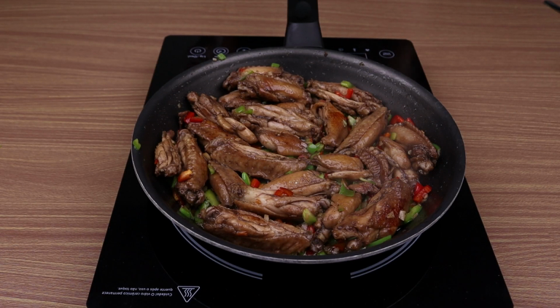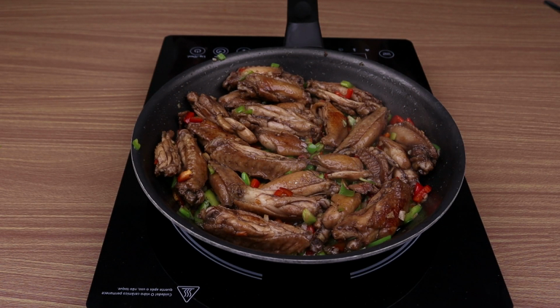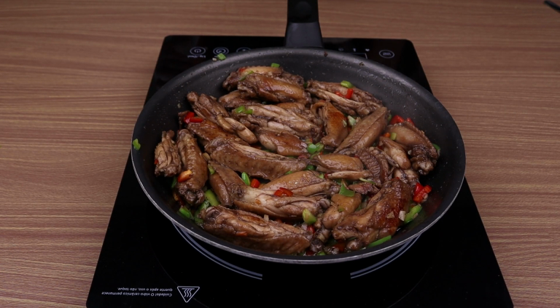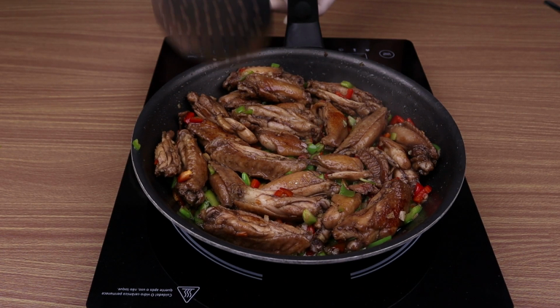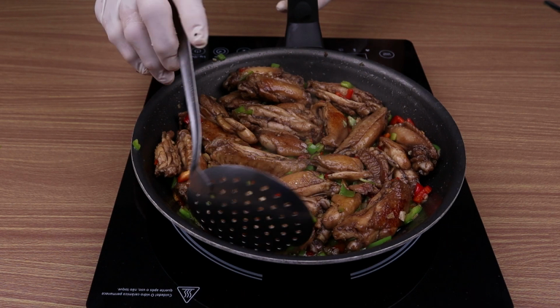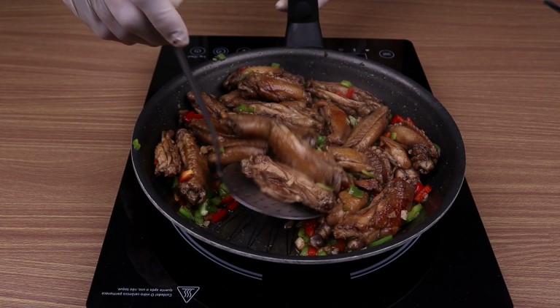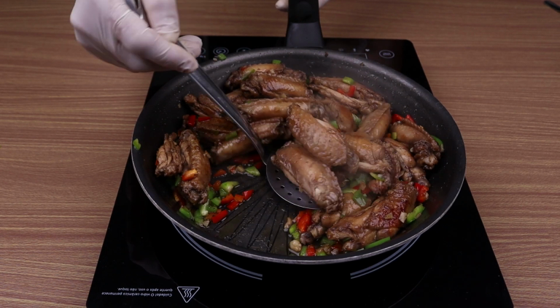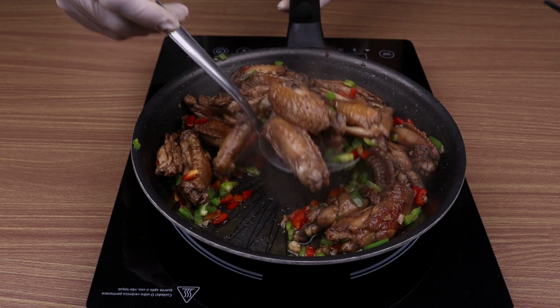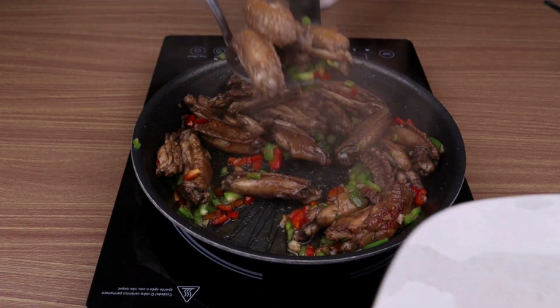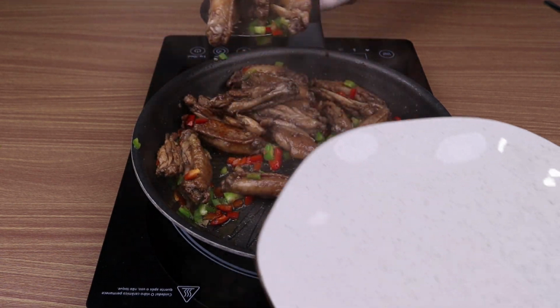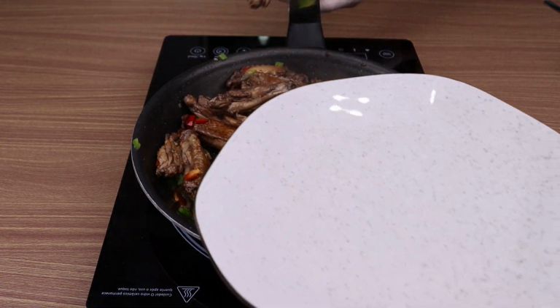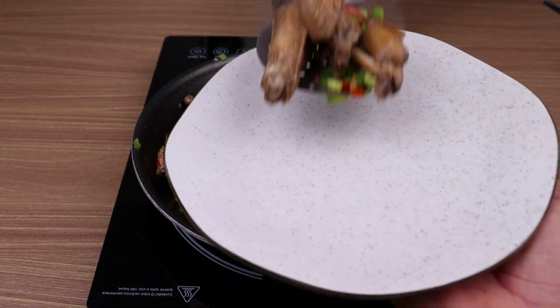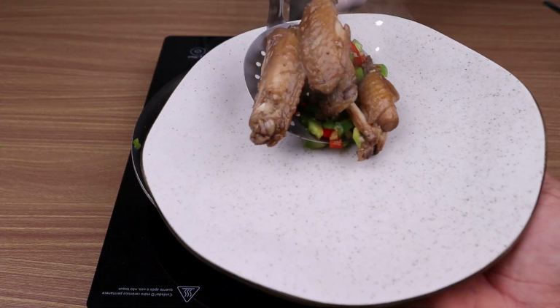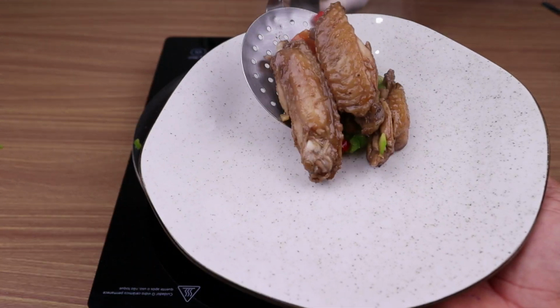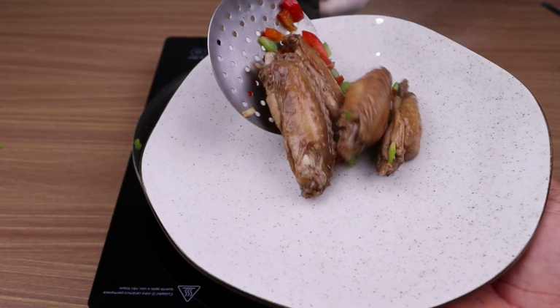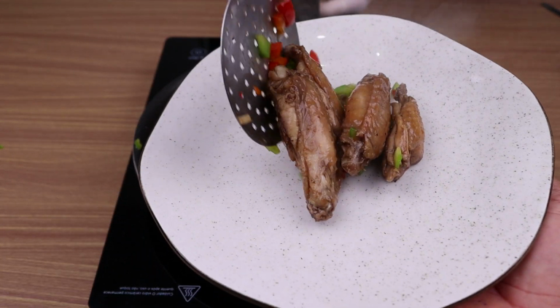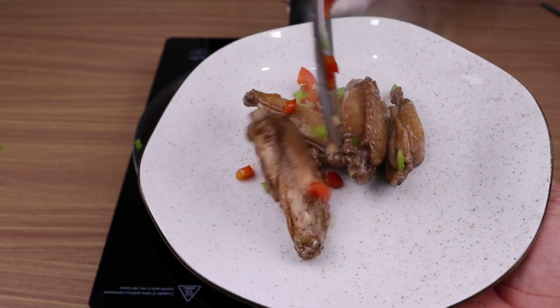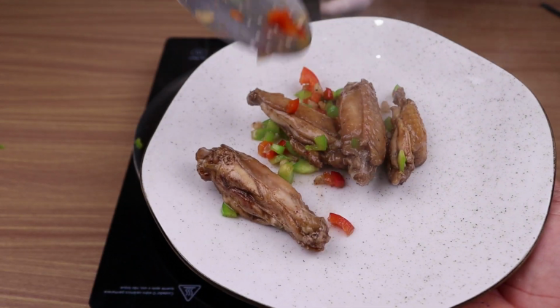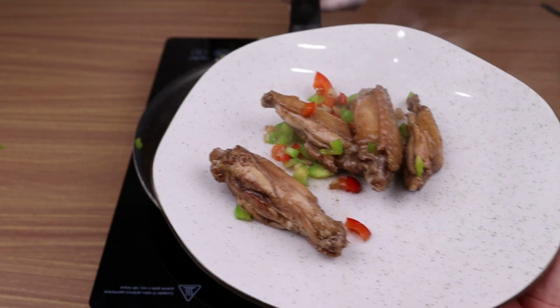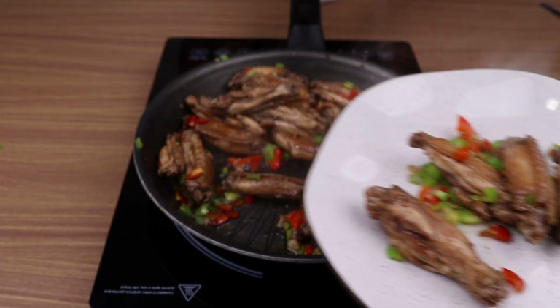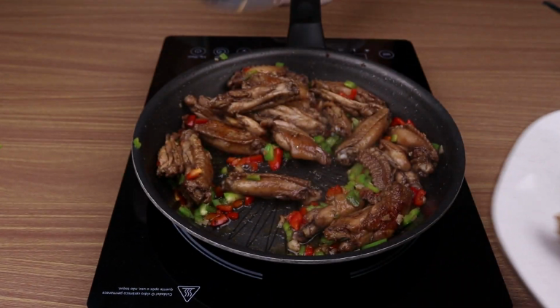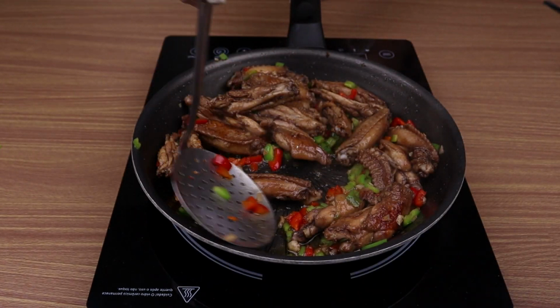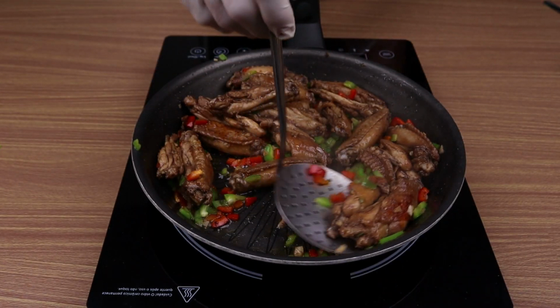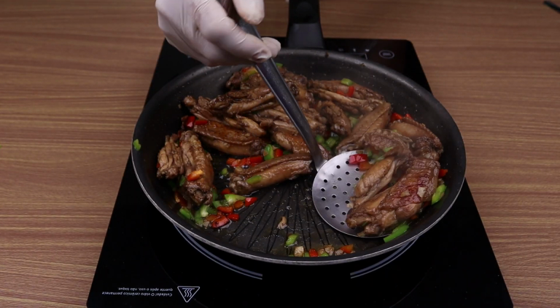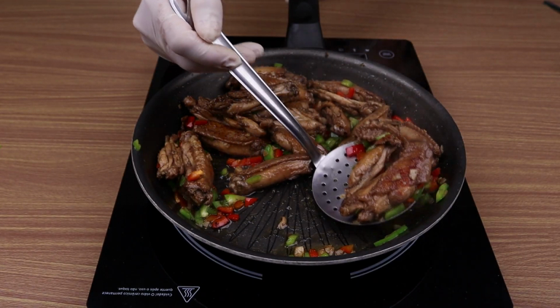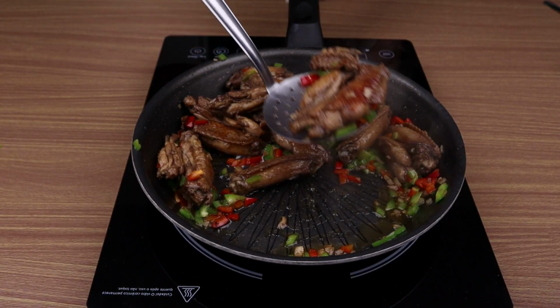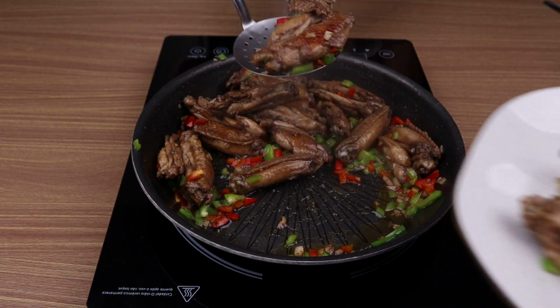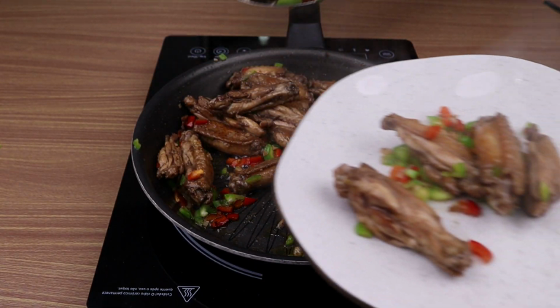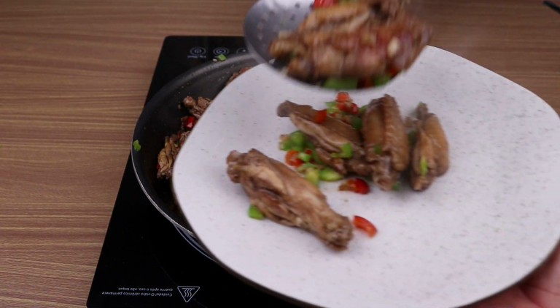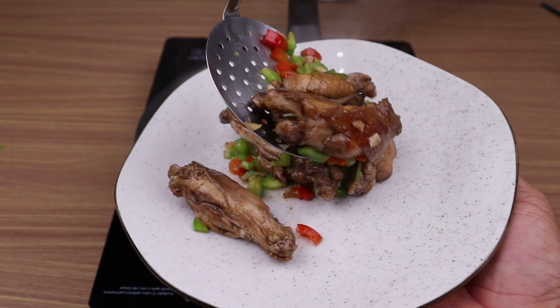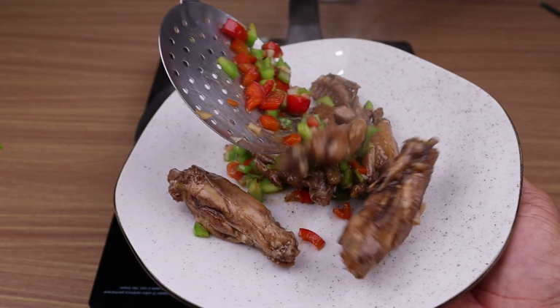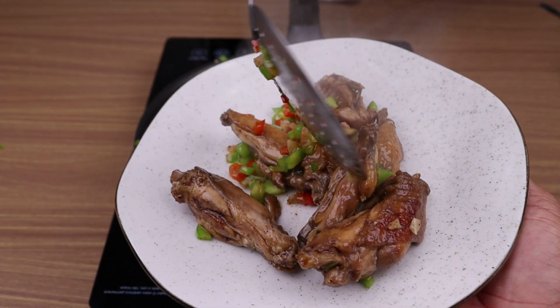And our recipe is ready. You have already seen how fast and how delicious. I hope you like this recipe. Thank you very much for watching this video so far. See you in the next video.